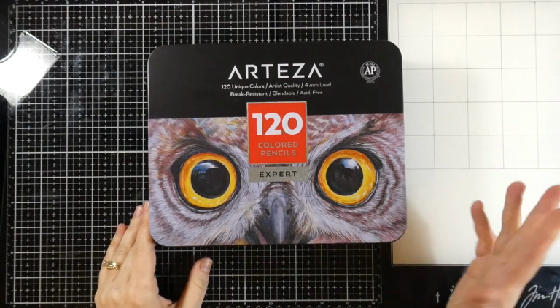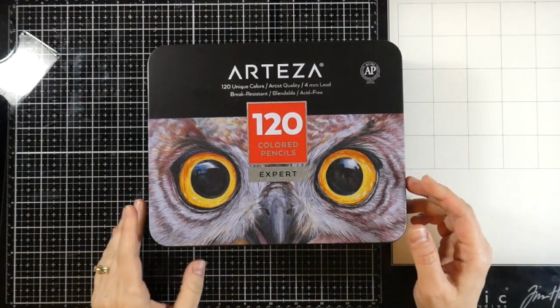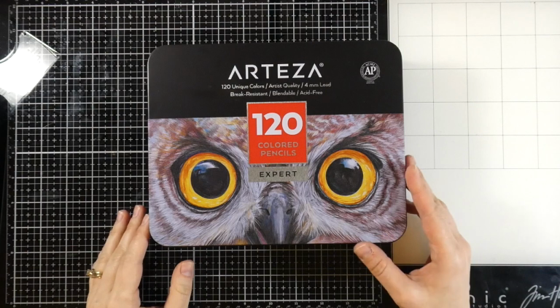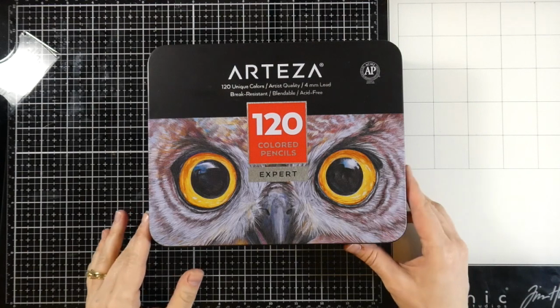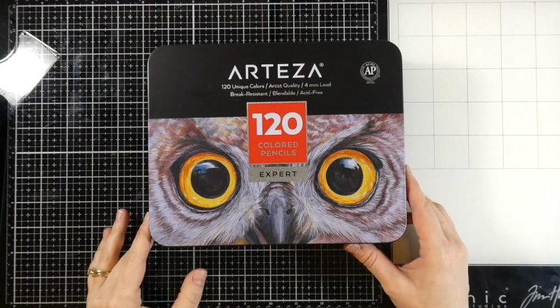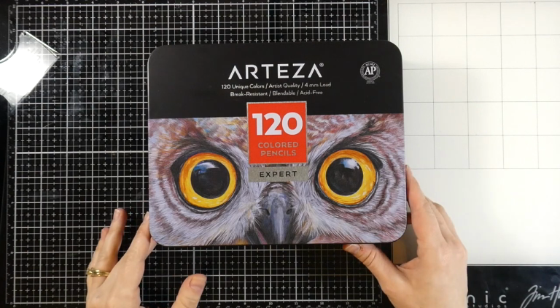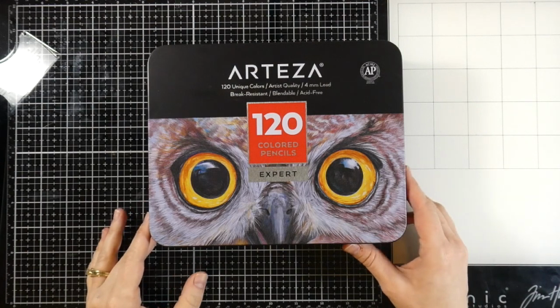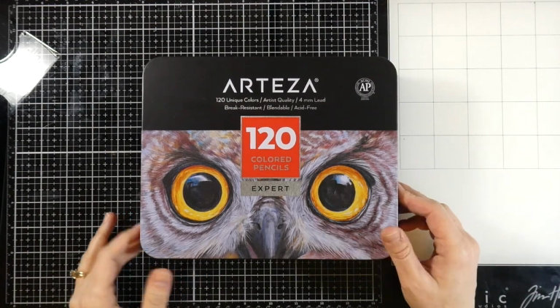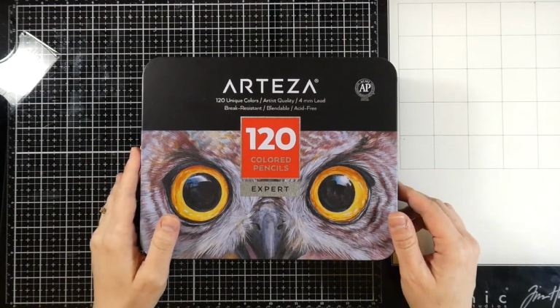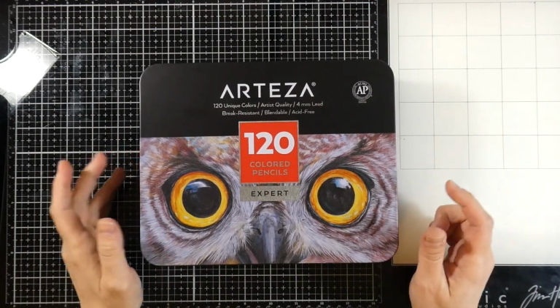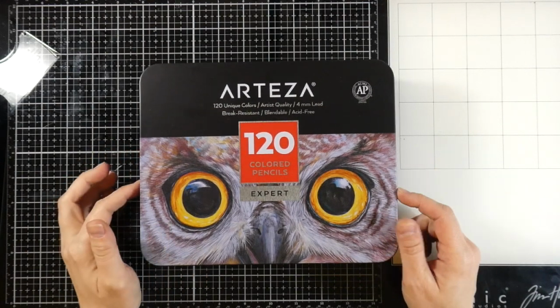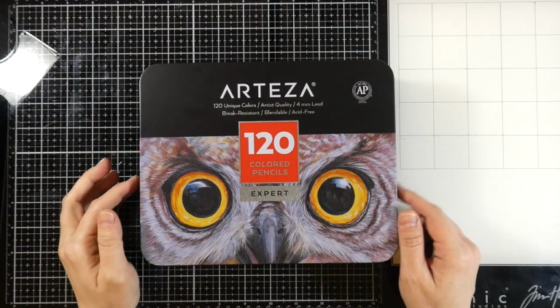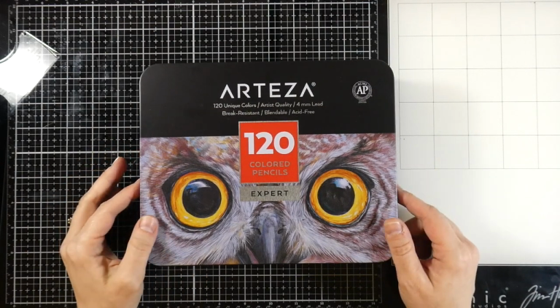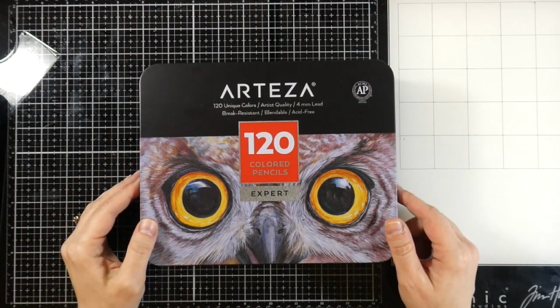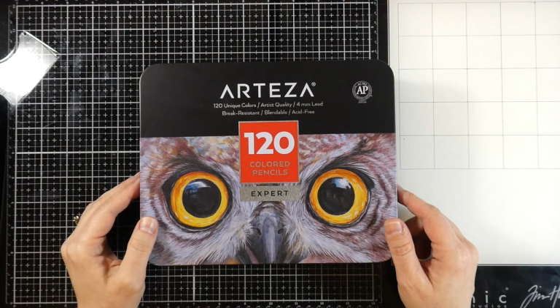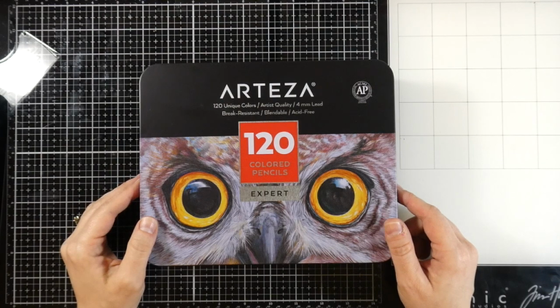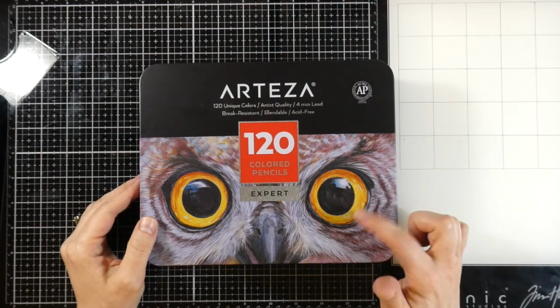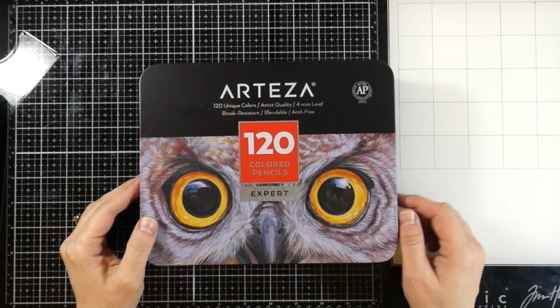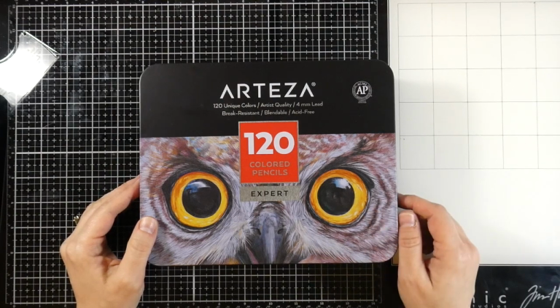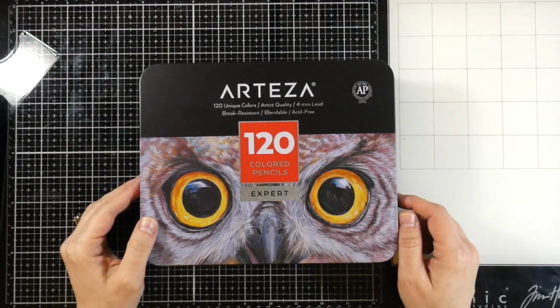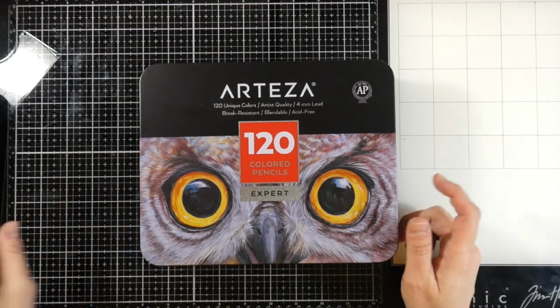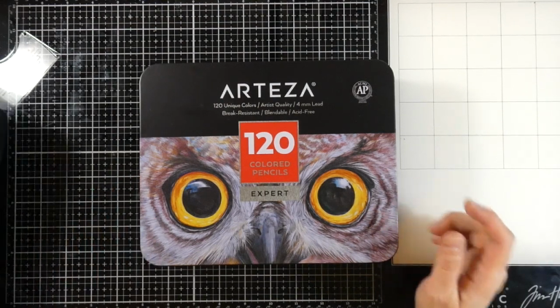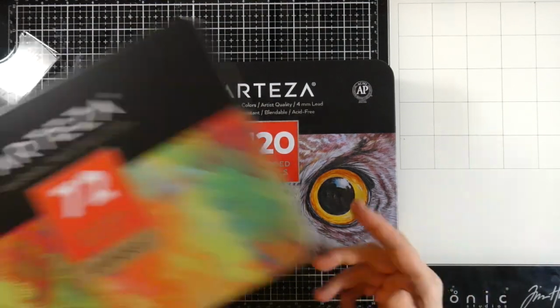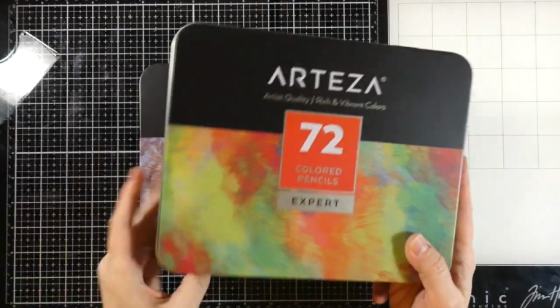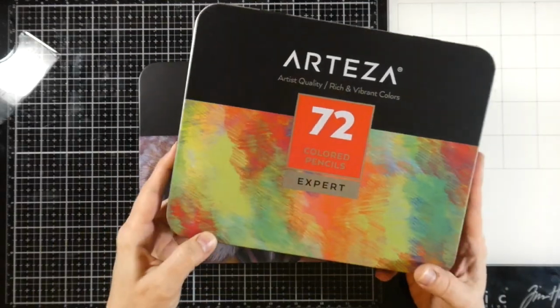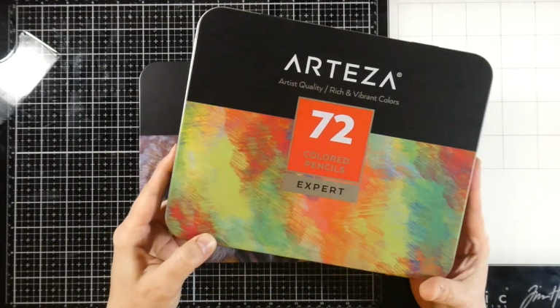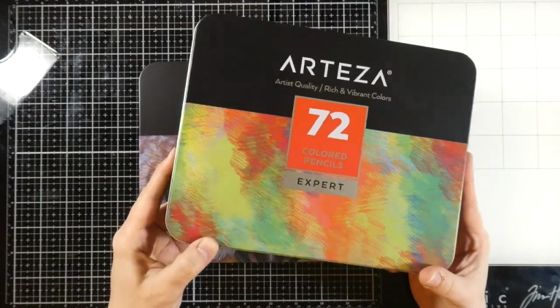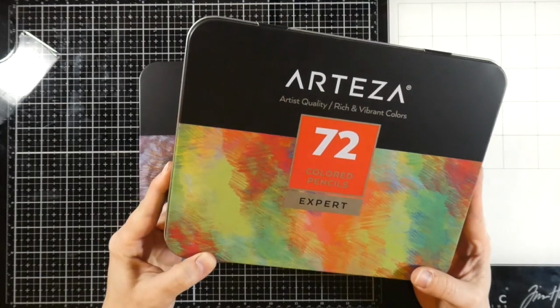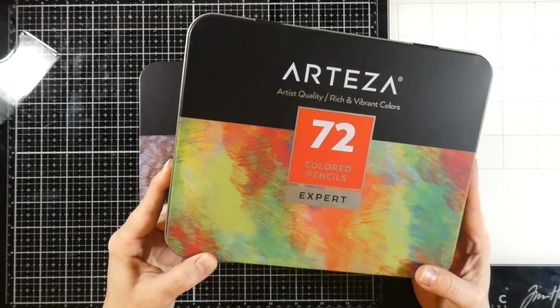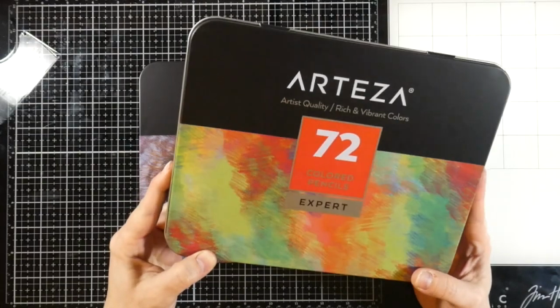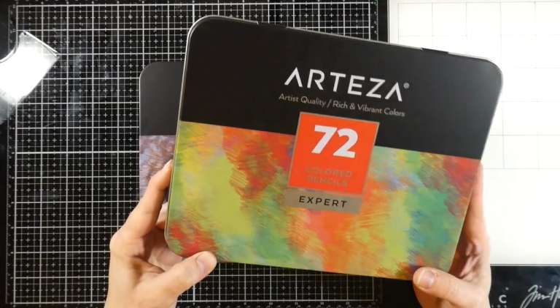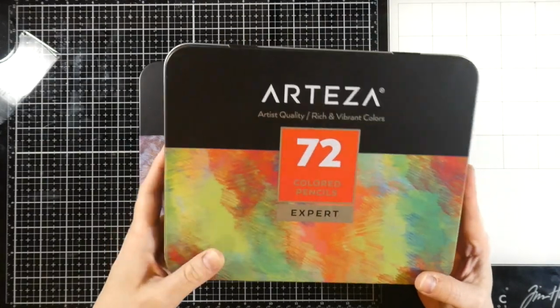Hello everyone, it's Cassie. Welcome back to my YouTube channel. Arteza sent me the 120 colored pencils — these are the expert colored pencils. I previously have done a review on the 72 colored pencils, the expert colored pencils.